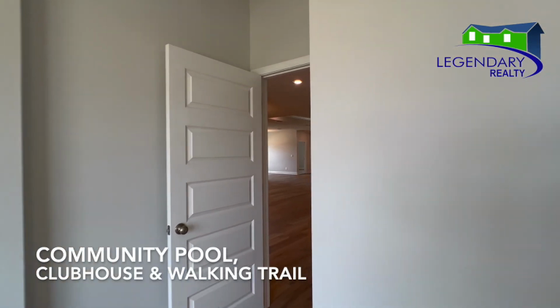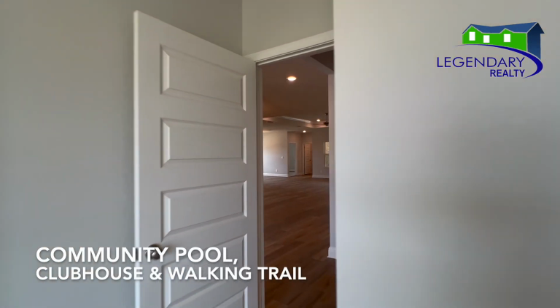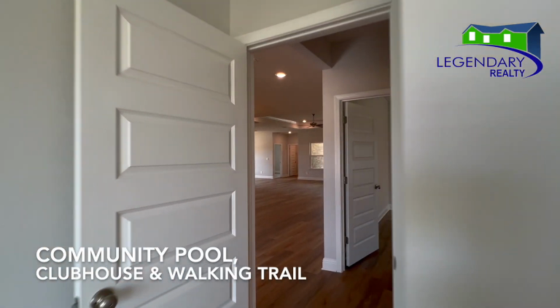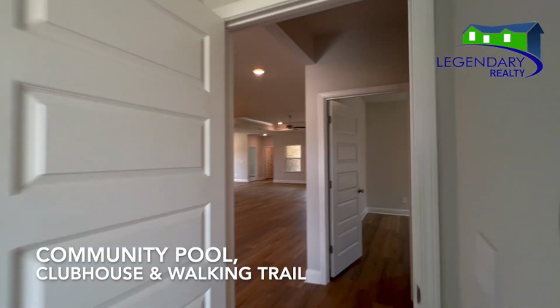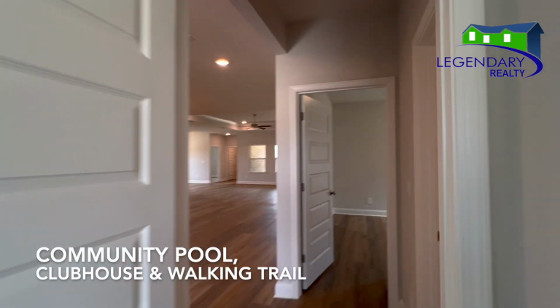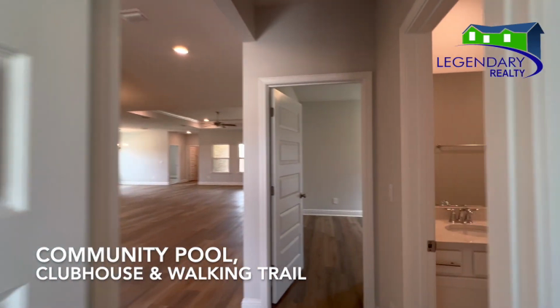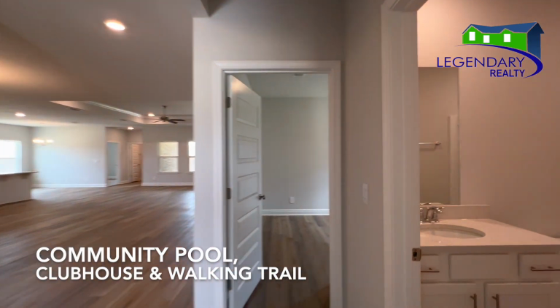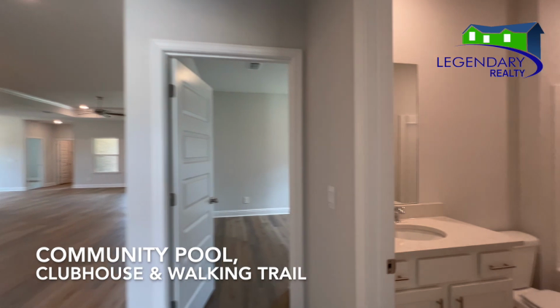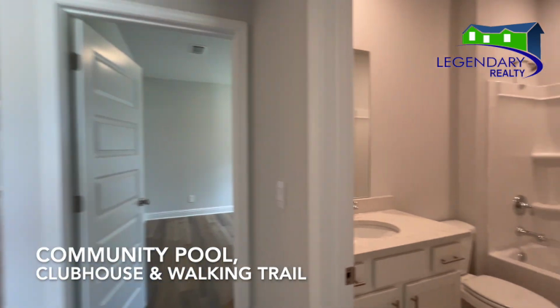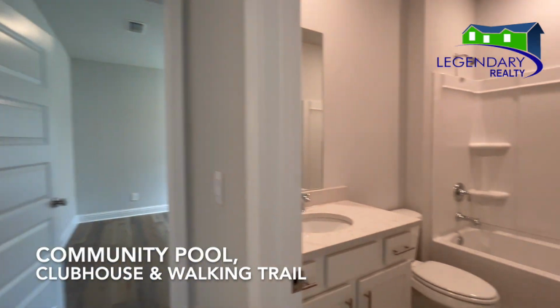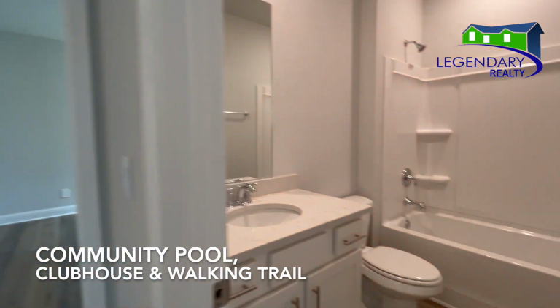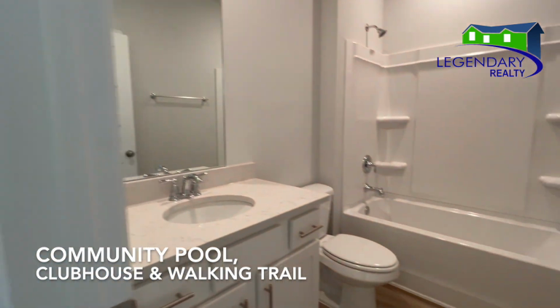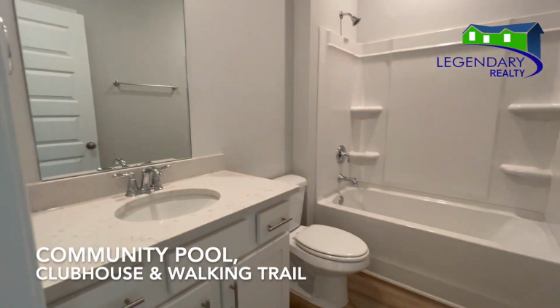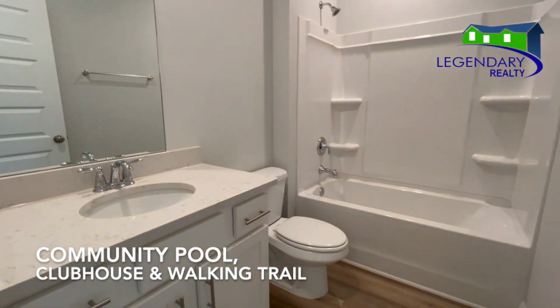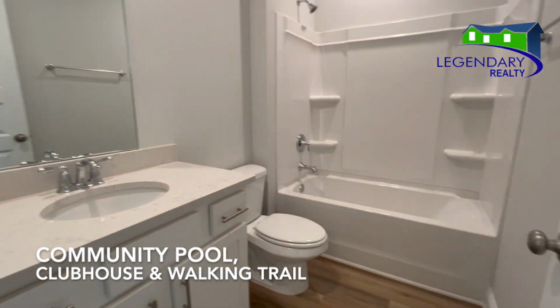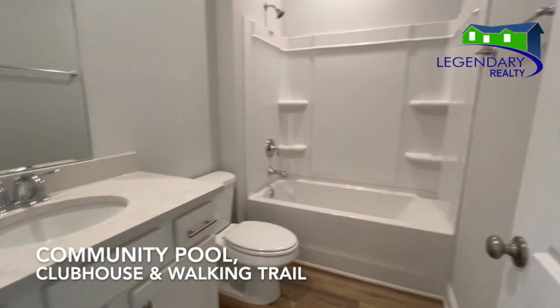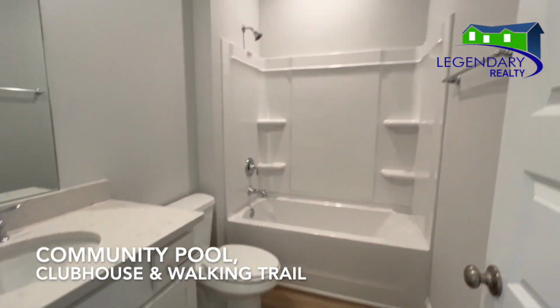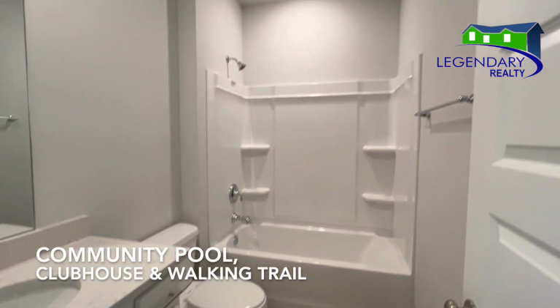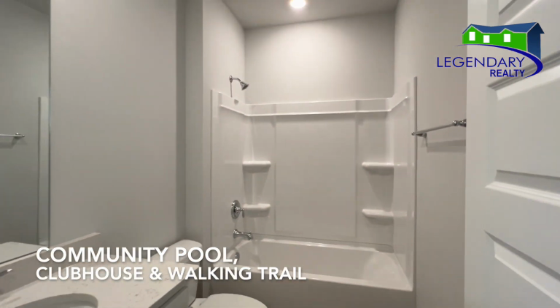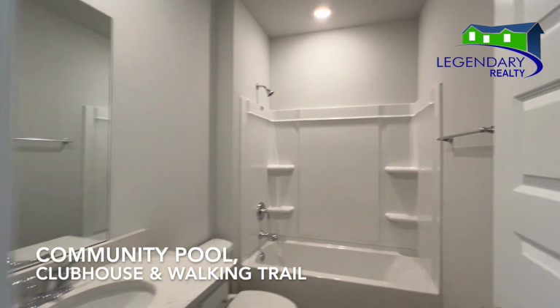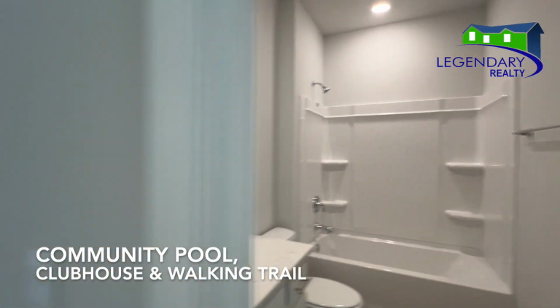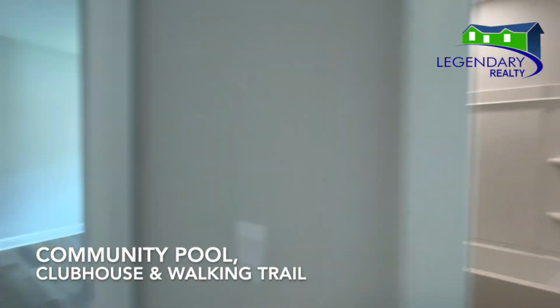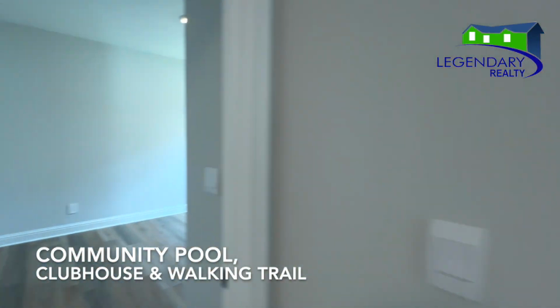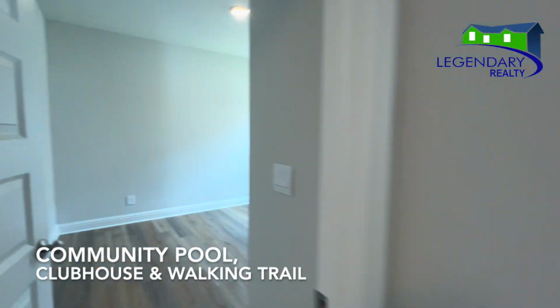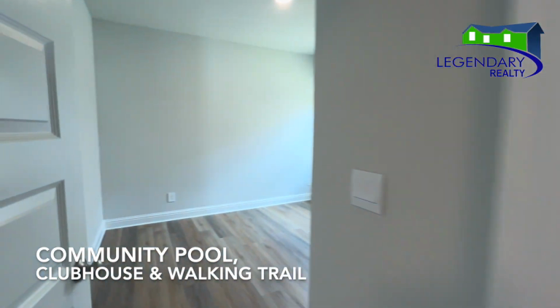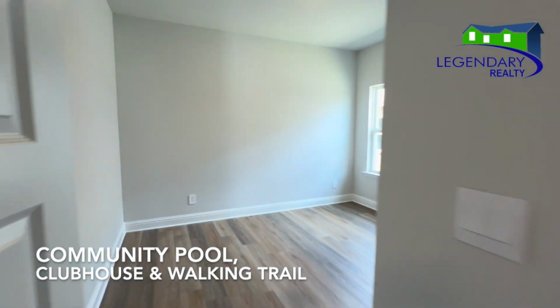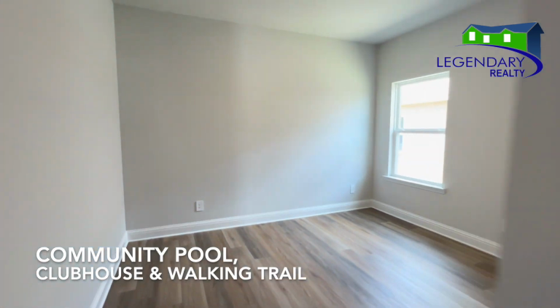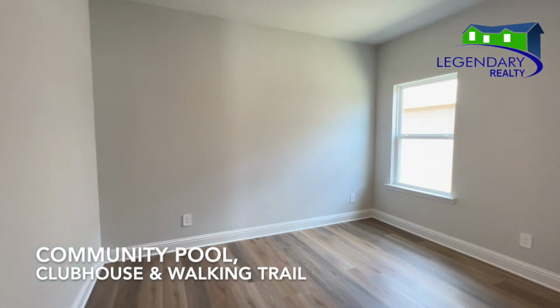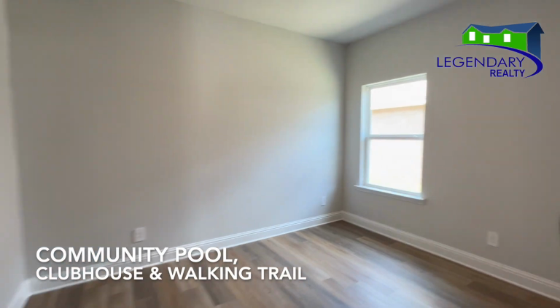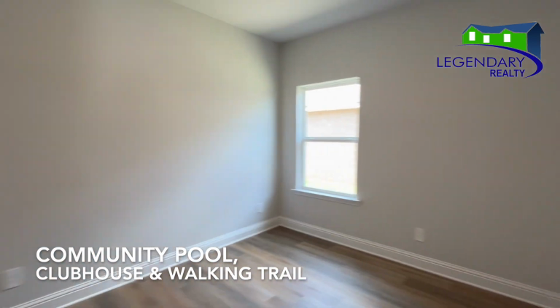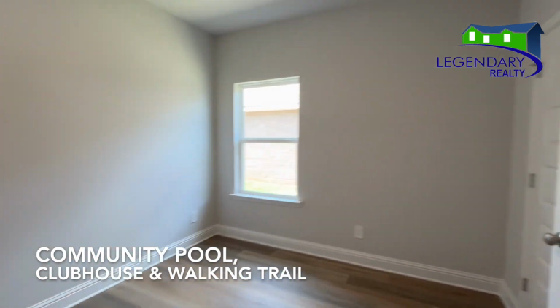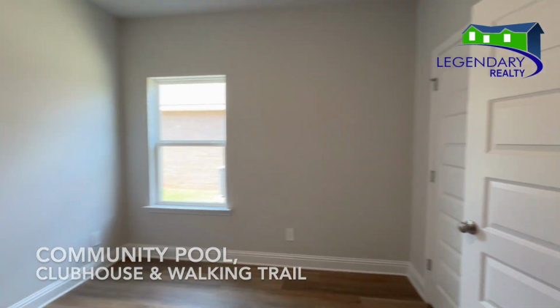What a great place to be. They're also building a community pool, a private clubhouse, and a walking trail.